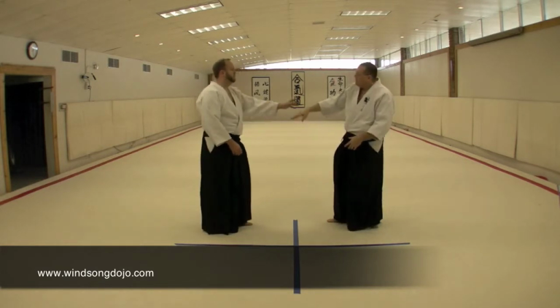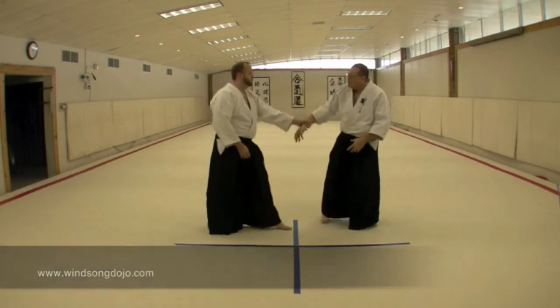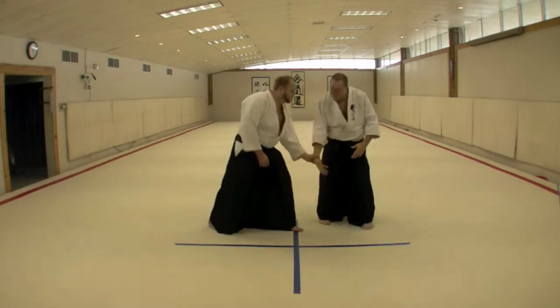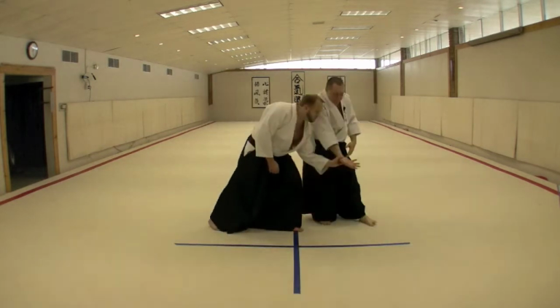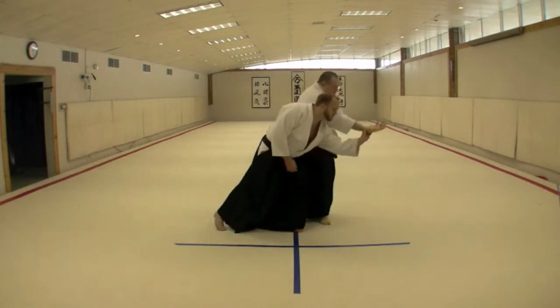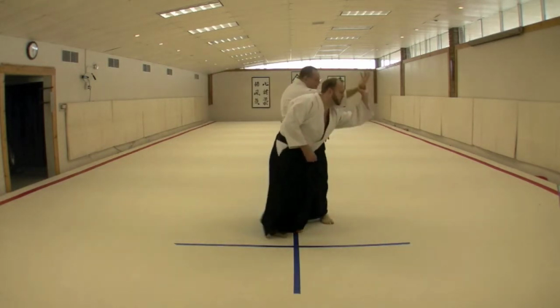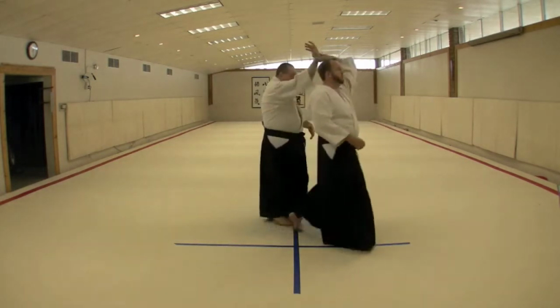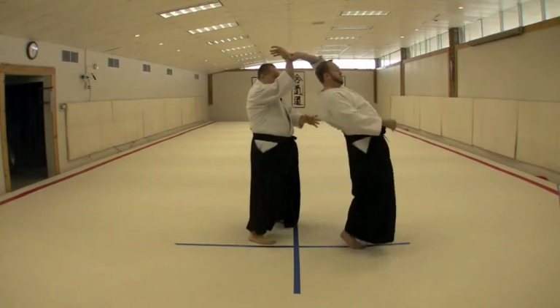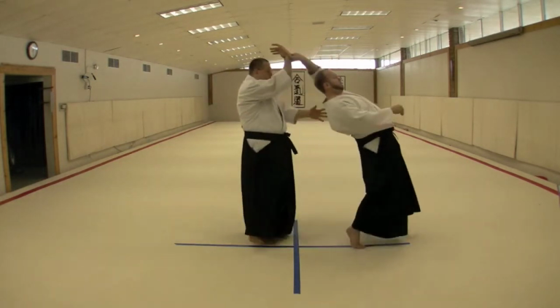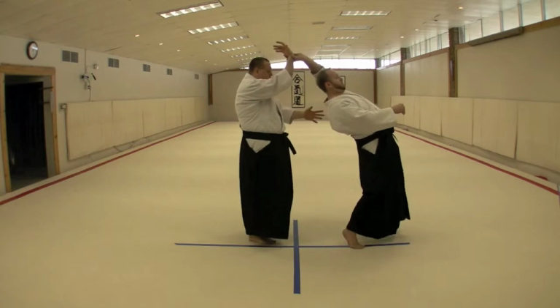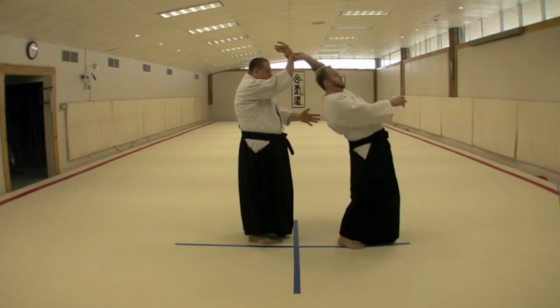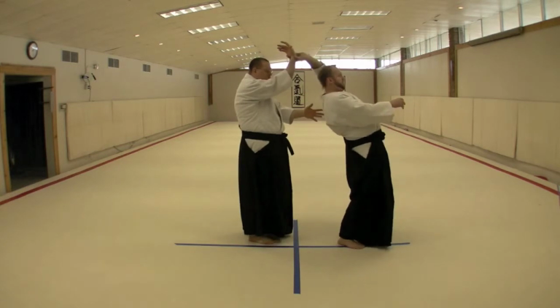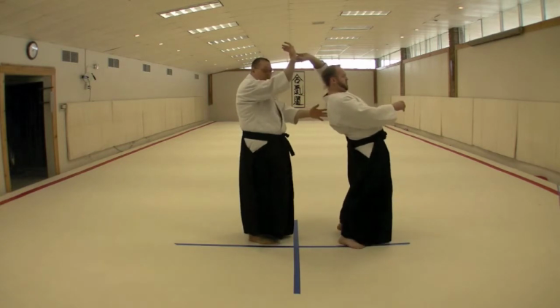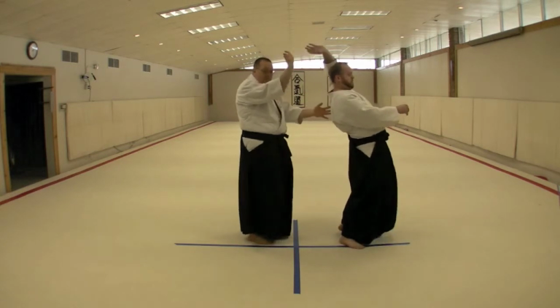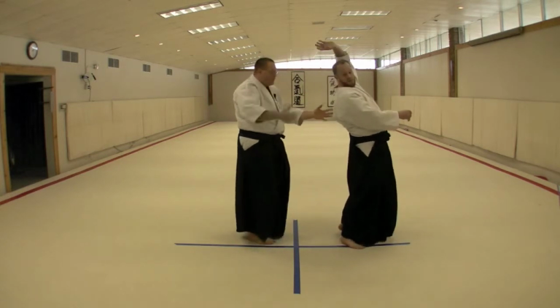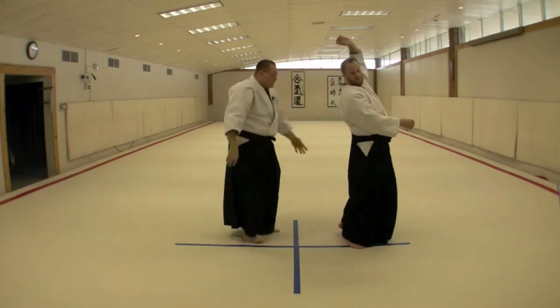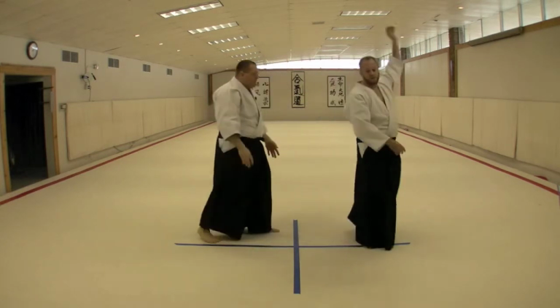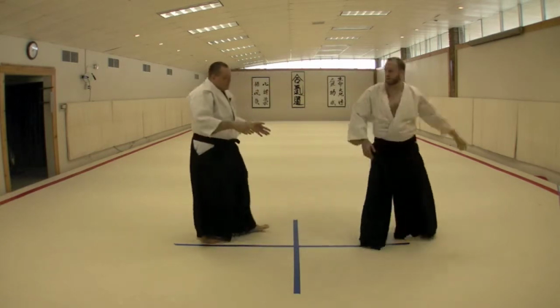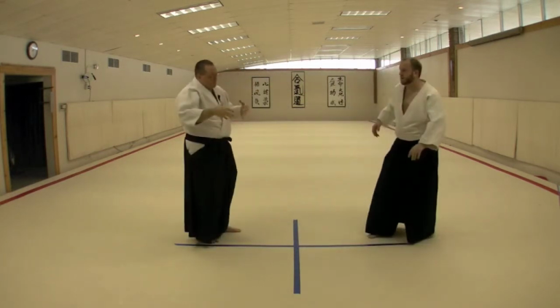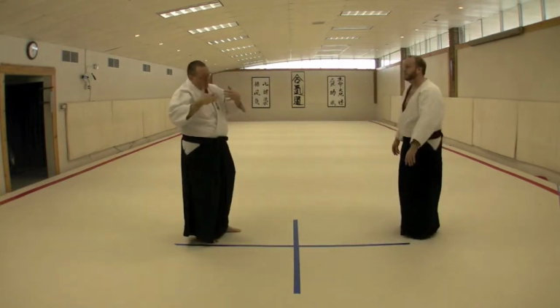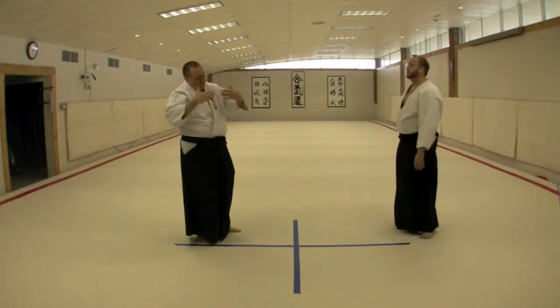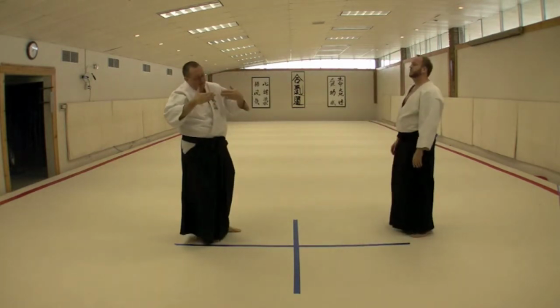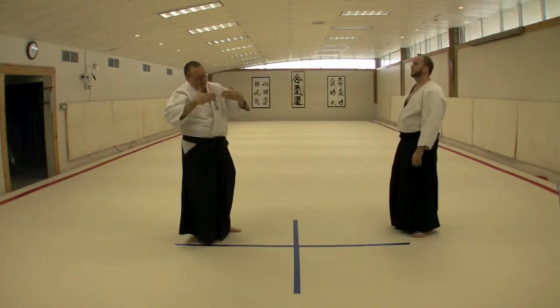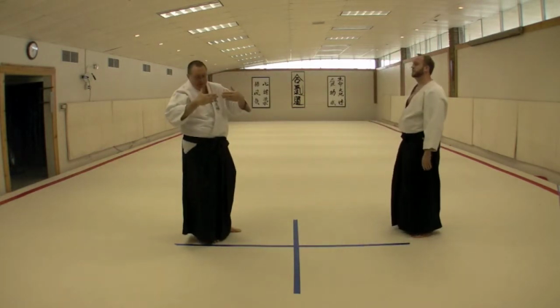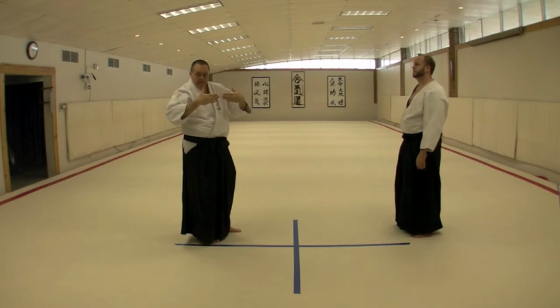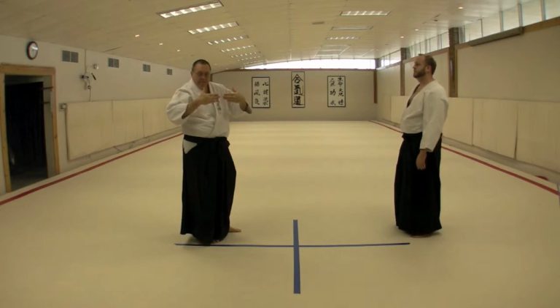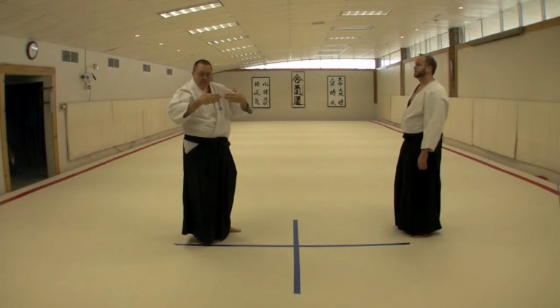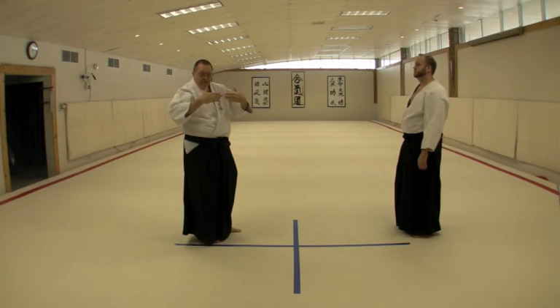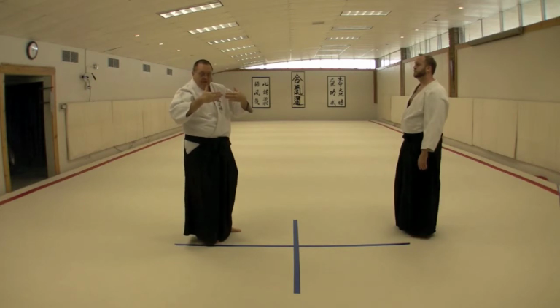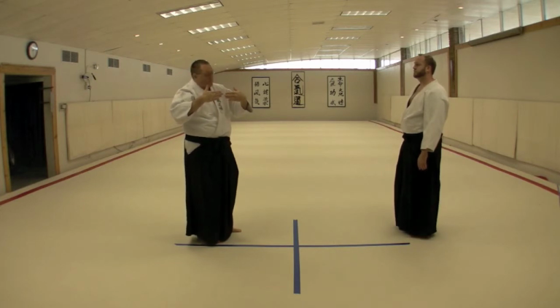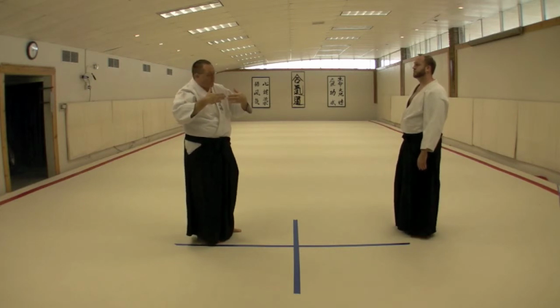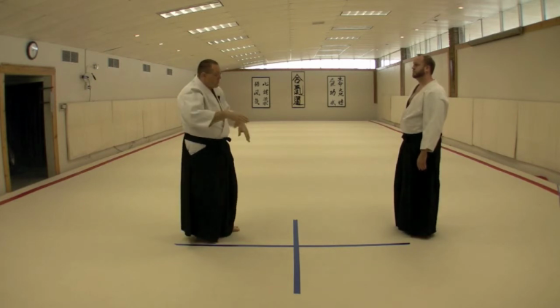We move with him. We slide around to get again the parallel function, just as we did in the previous technique, so that we're aligning our bodies directly behind him, the line of force being perpendicular.